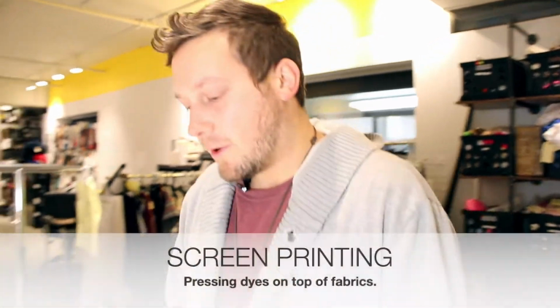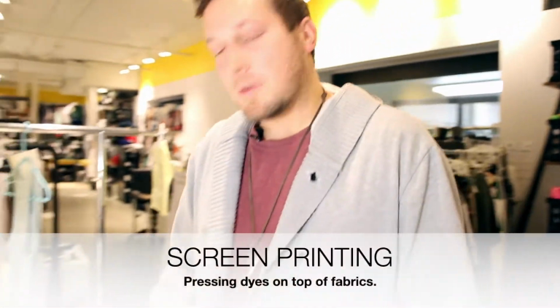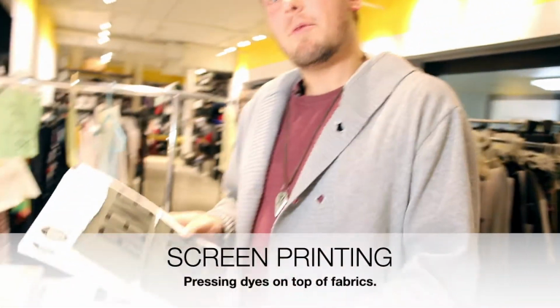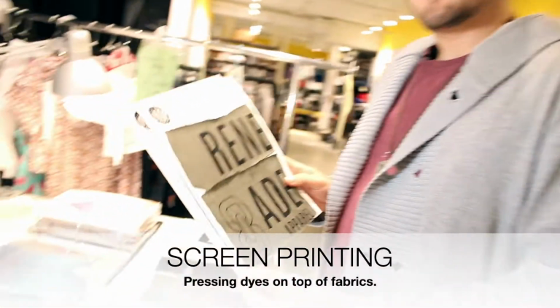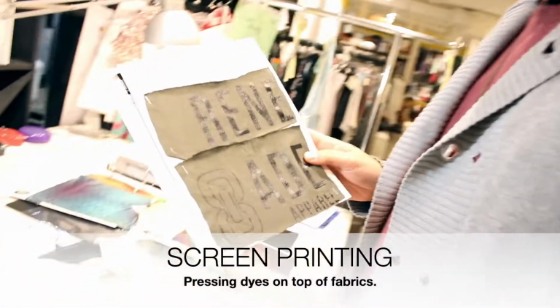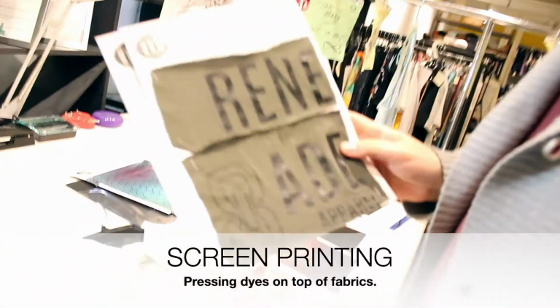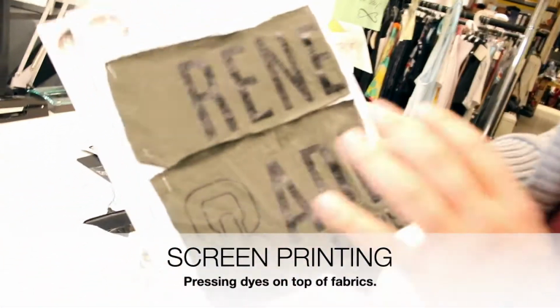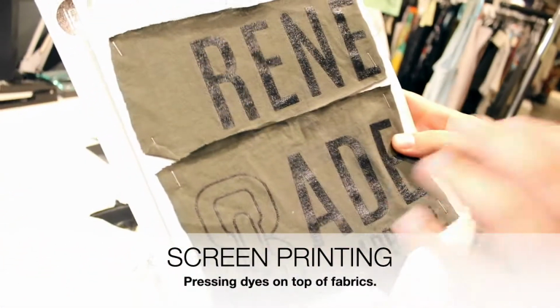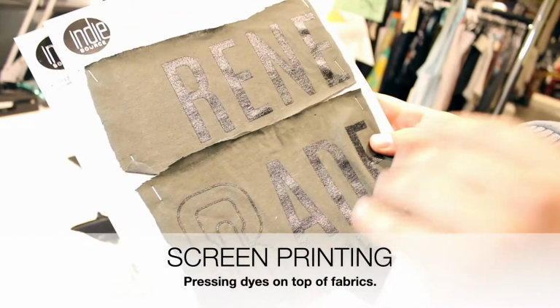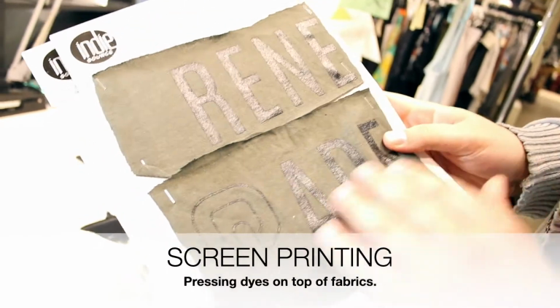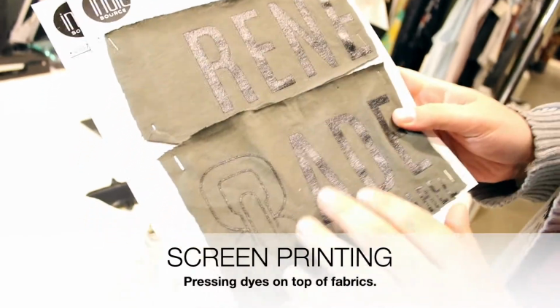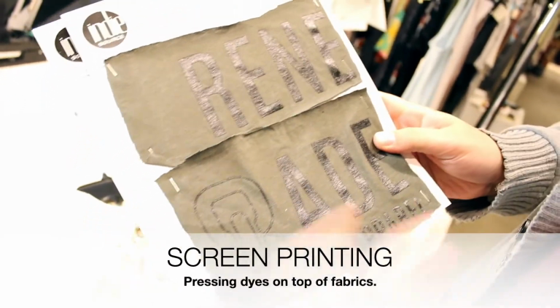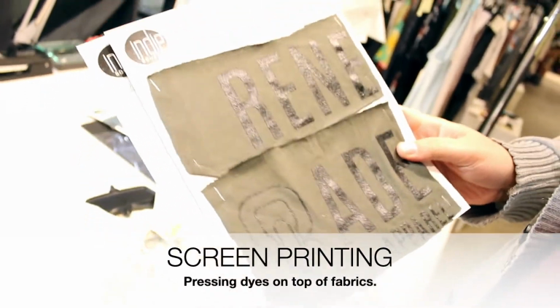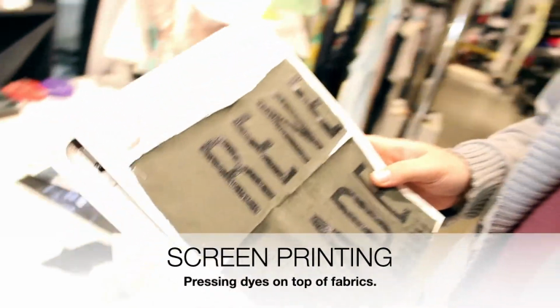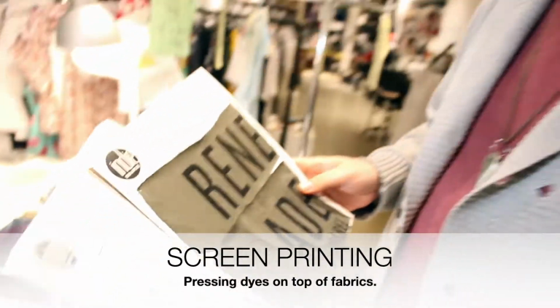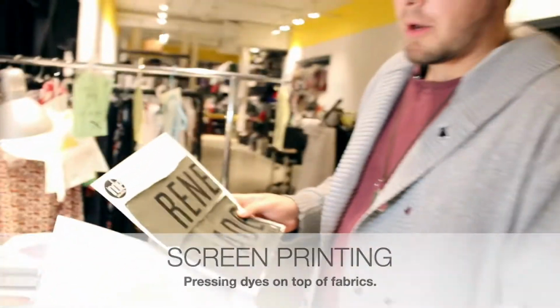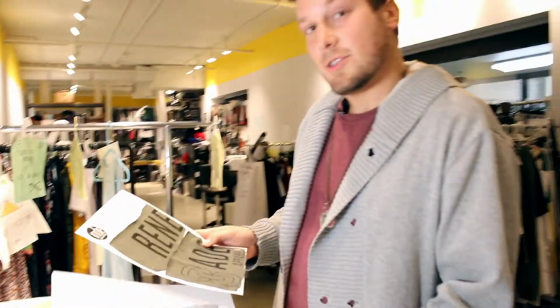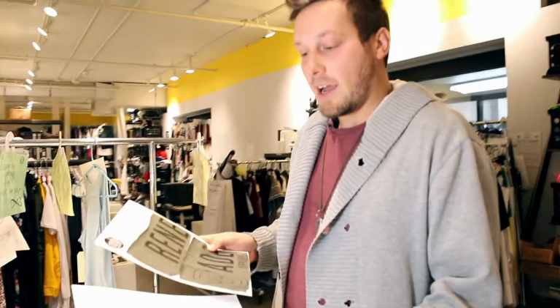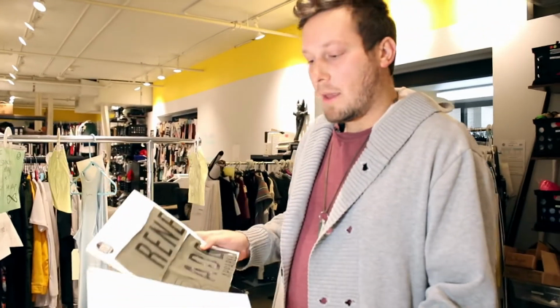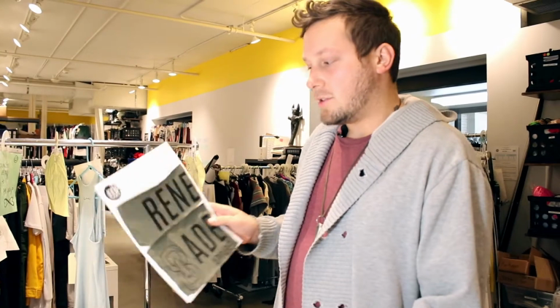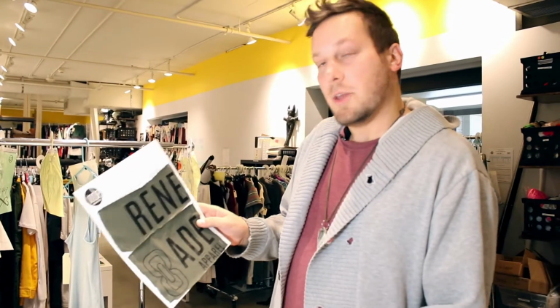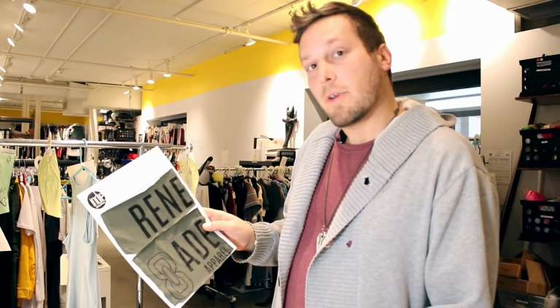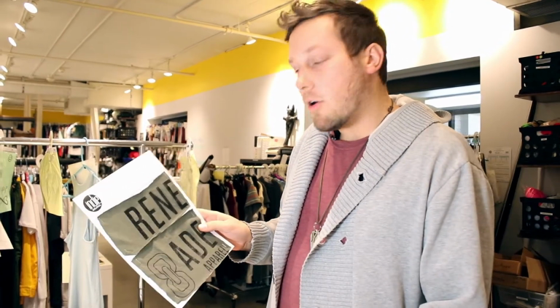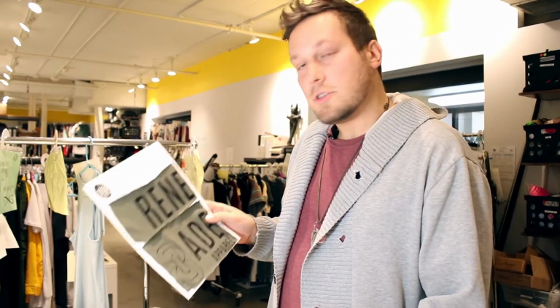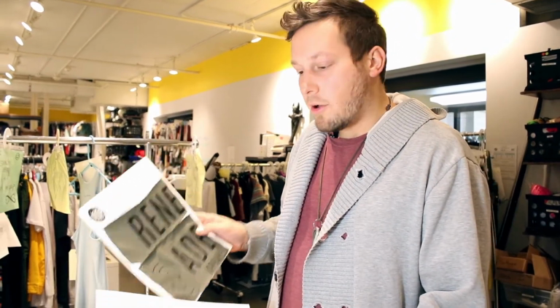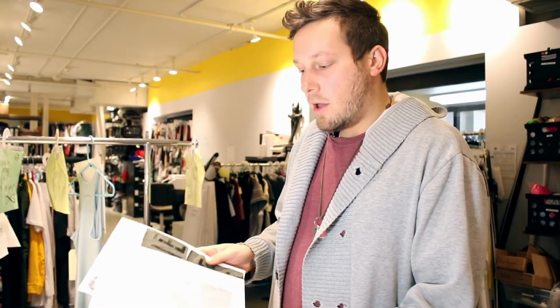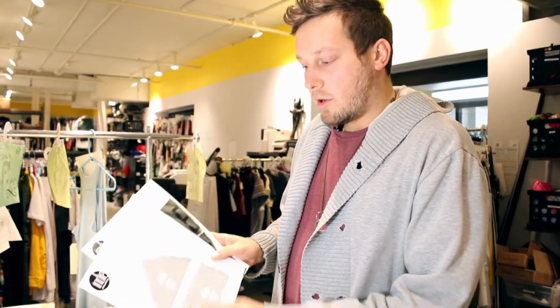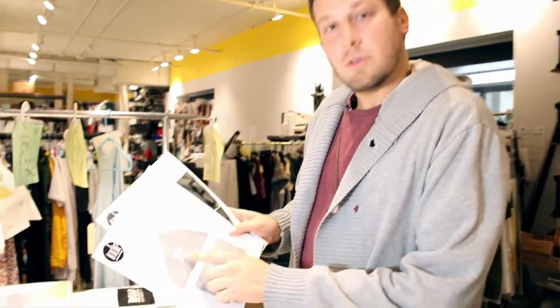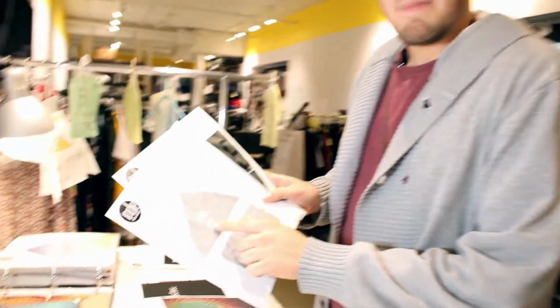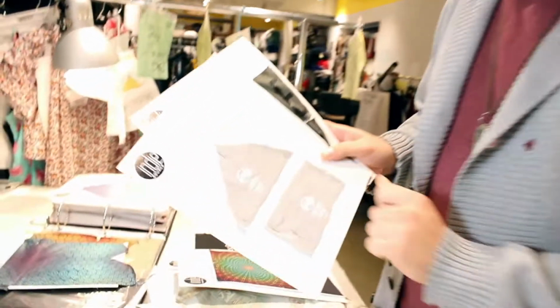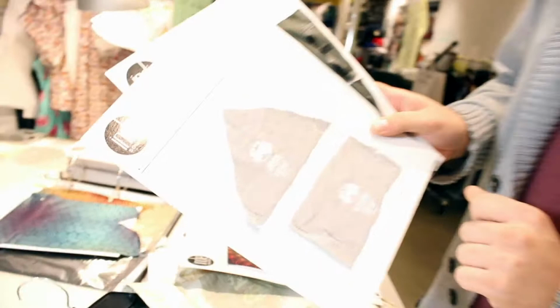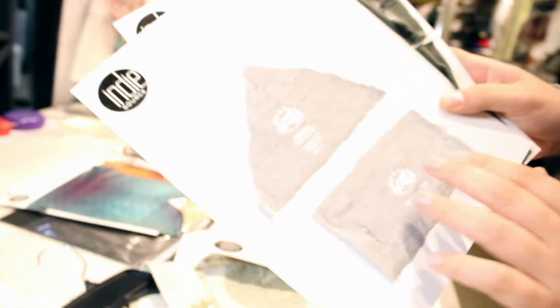The first and most common one is screen printing. This is where the ink actually lays on top of the fabric, and you can pretty much use any base fabric because it's just laying on top. This could be used for logos, chest logos, or it can also be used as a main label.